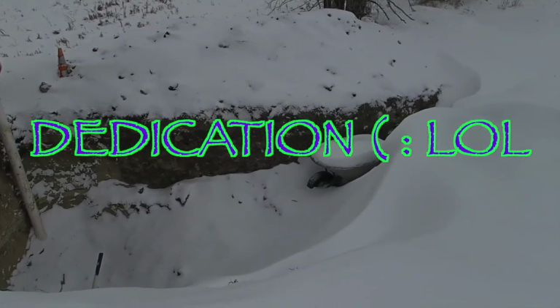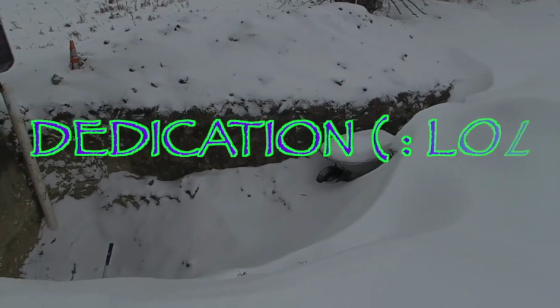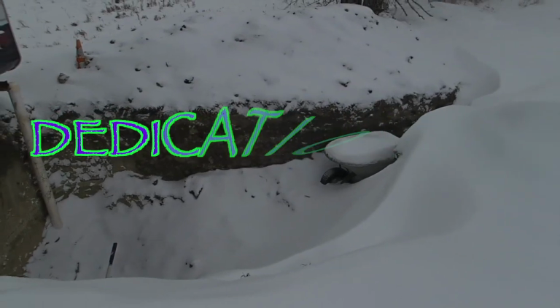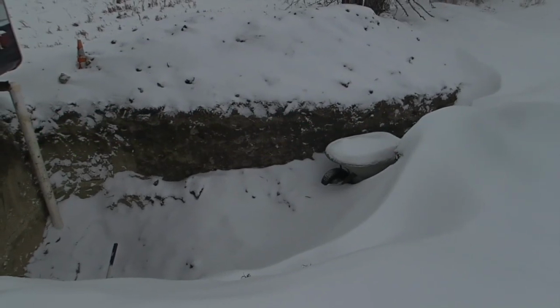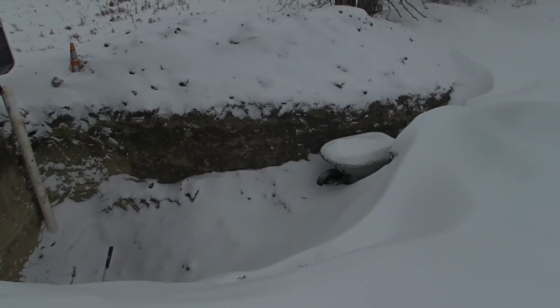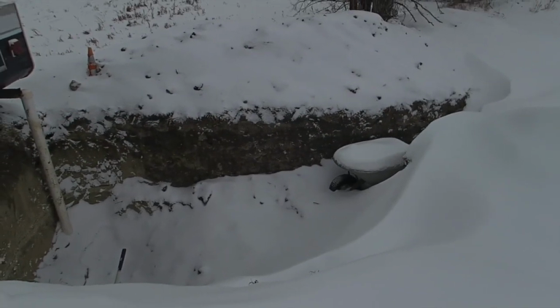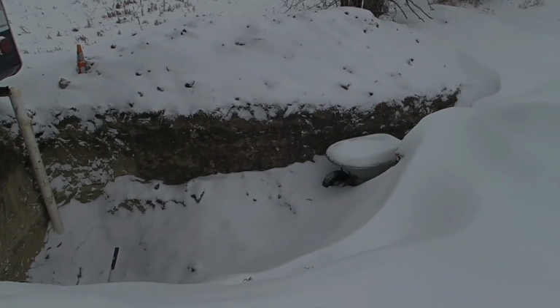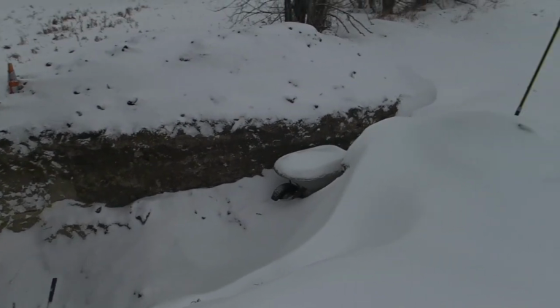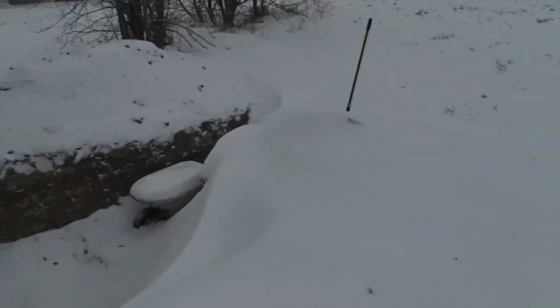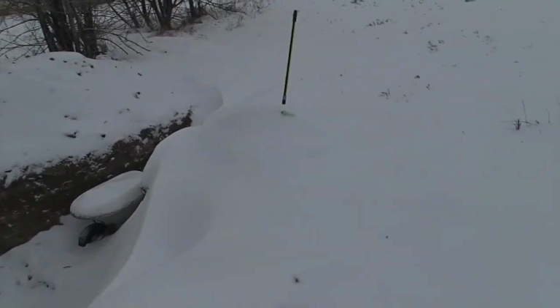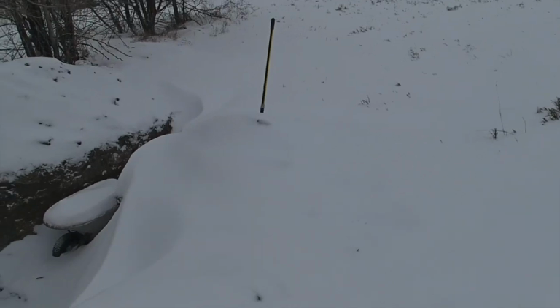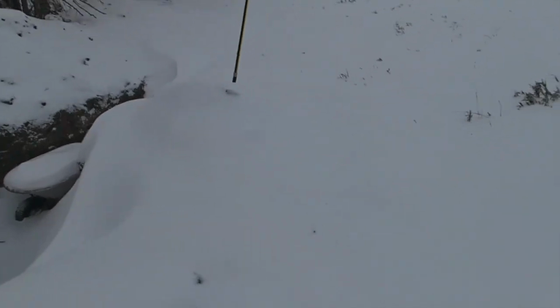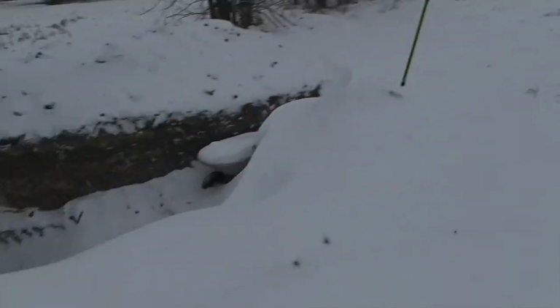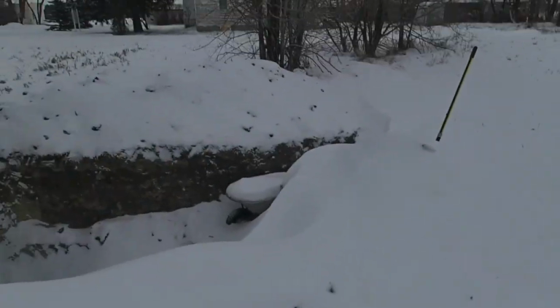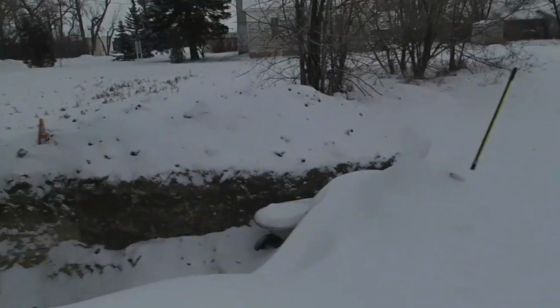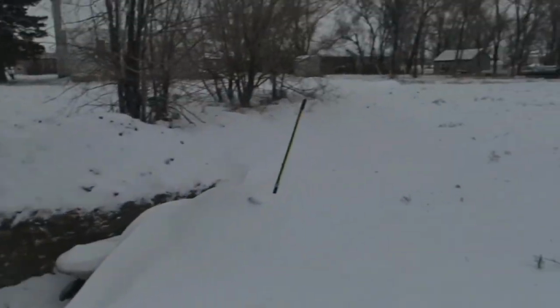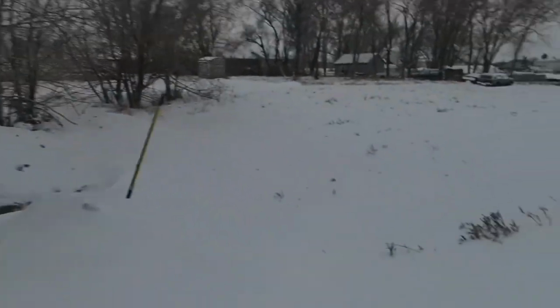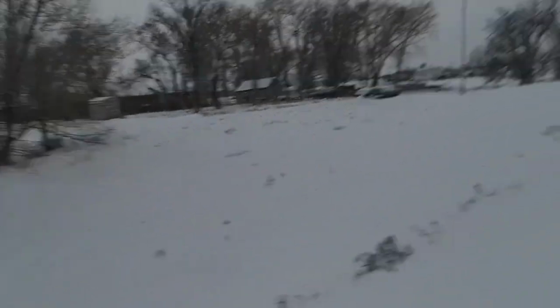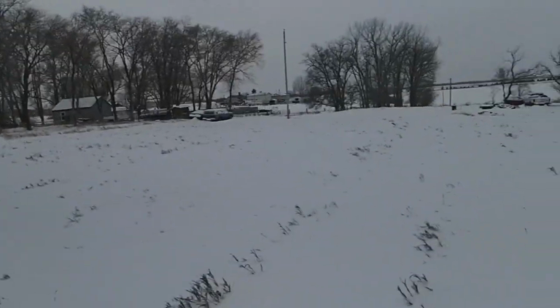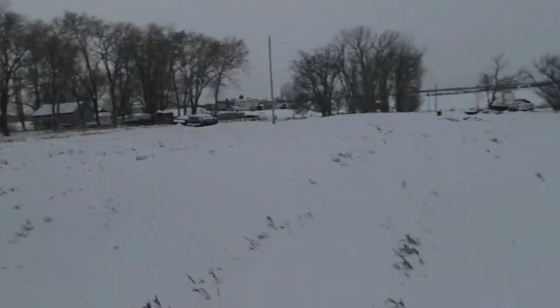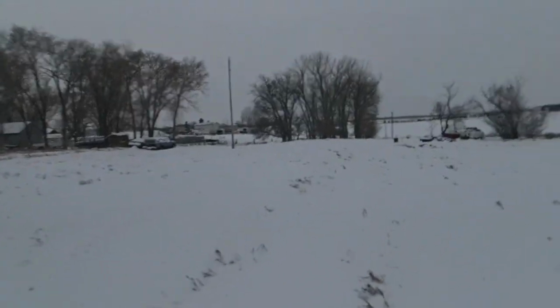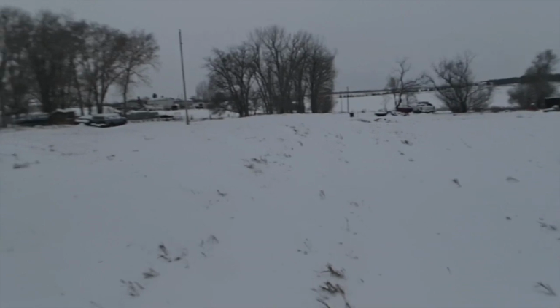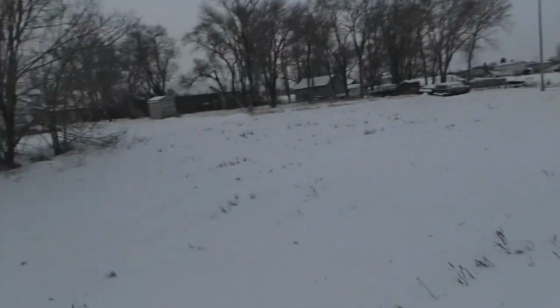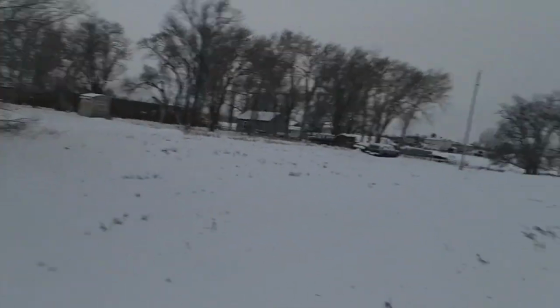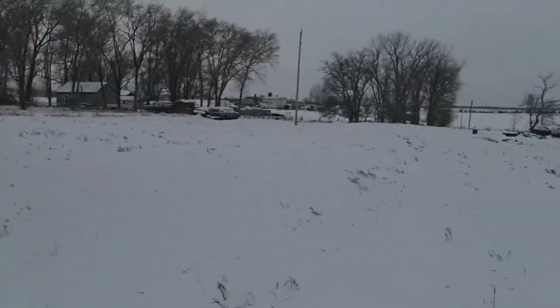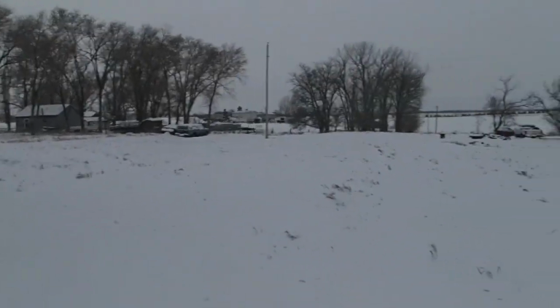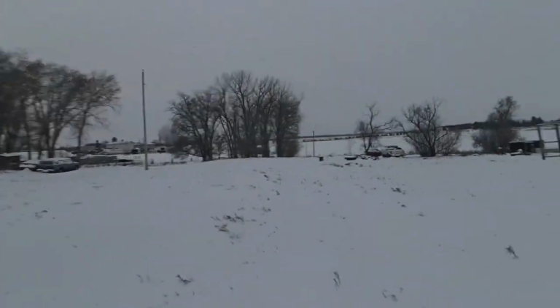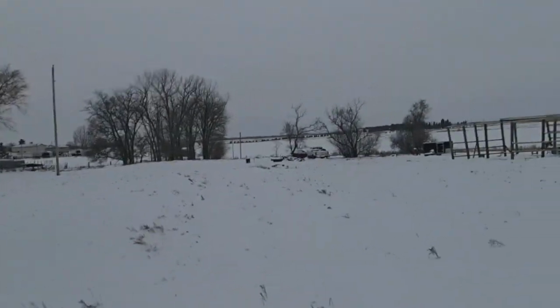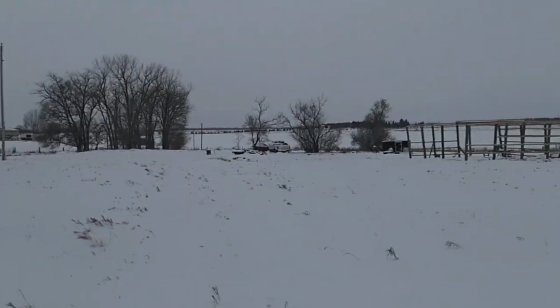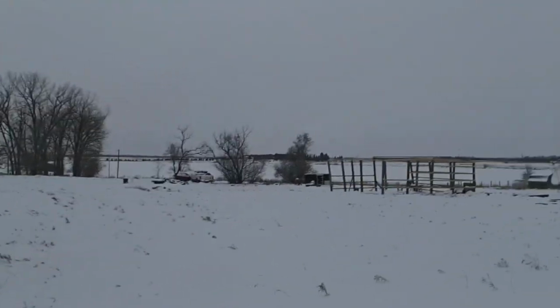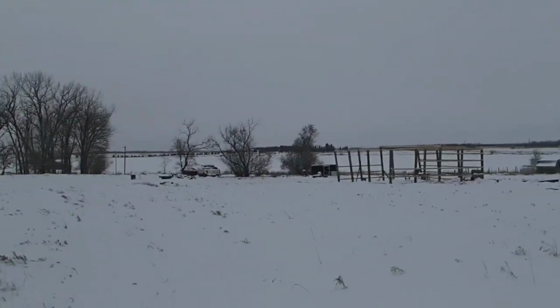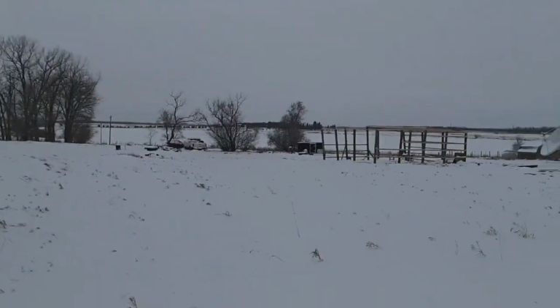This is eventually going to be an underground greenhouse that we're planning on. It just kind of stretches out around here.